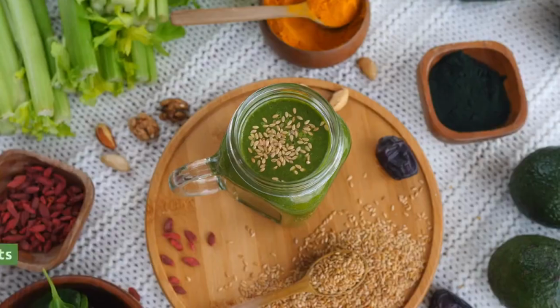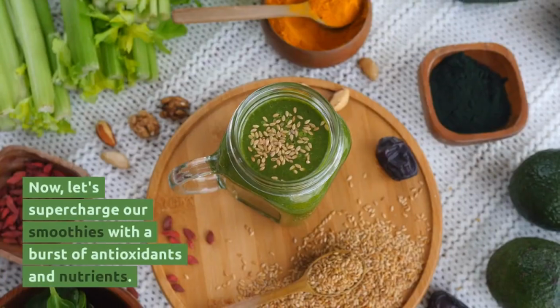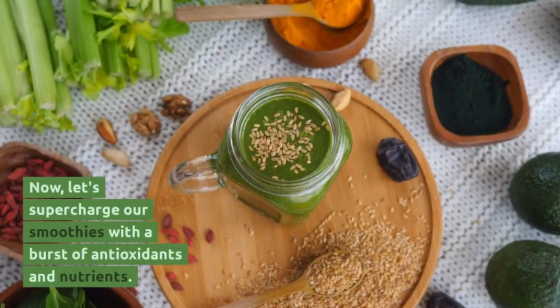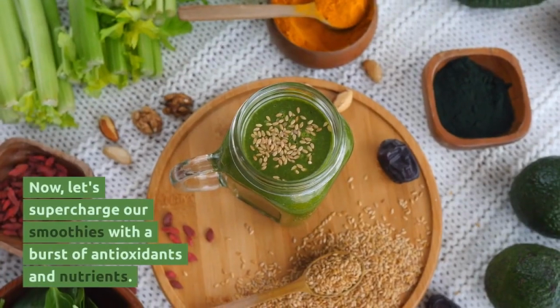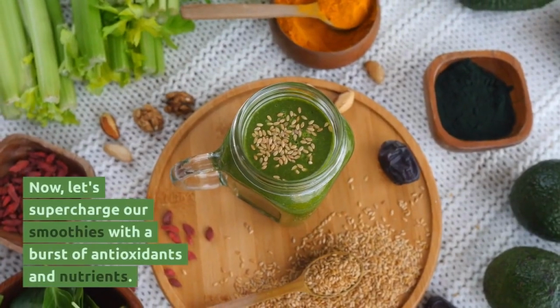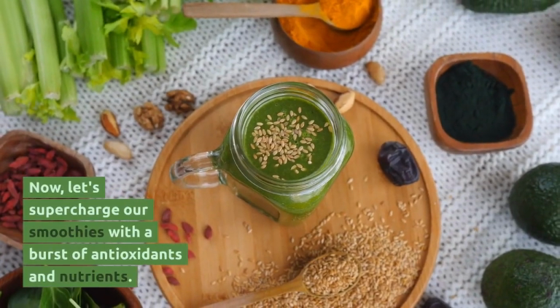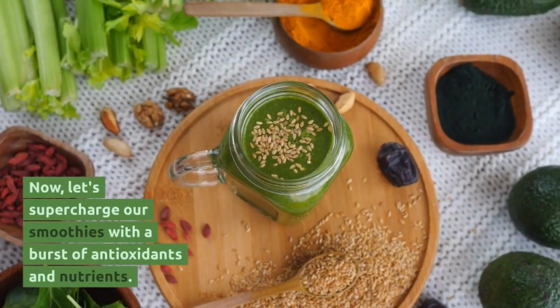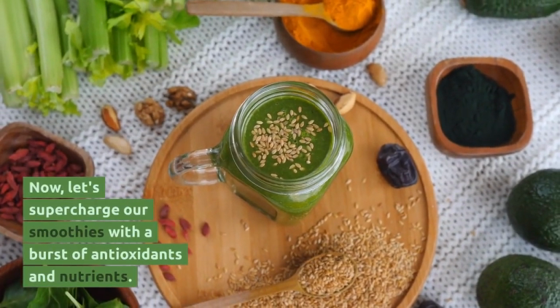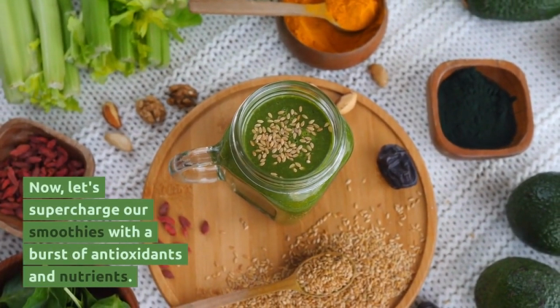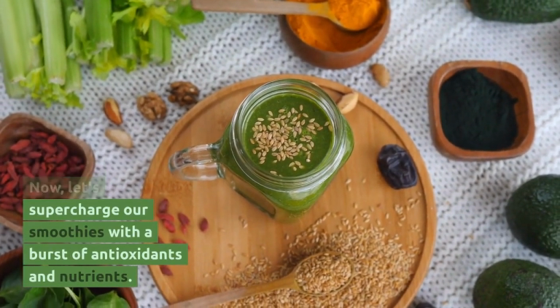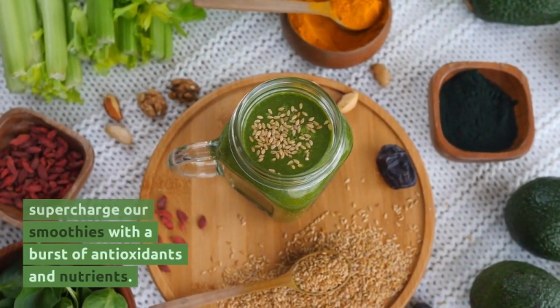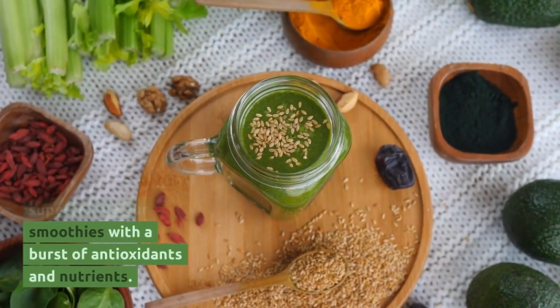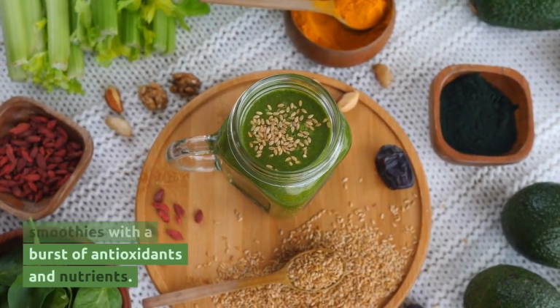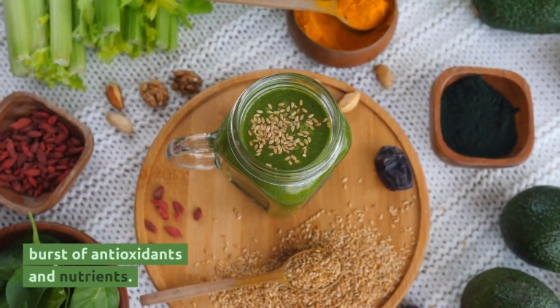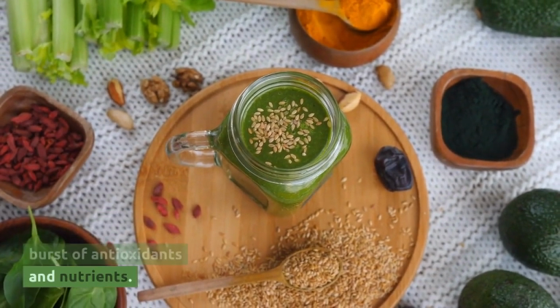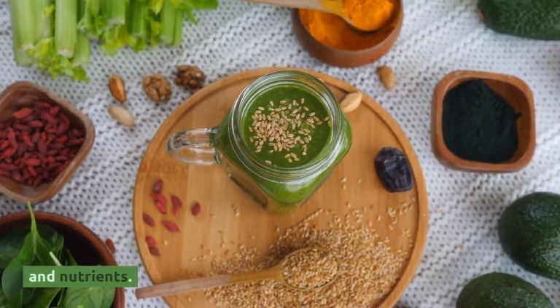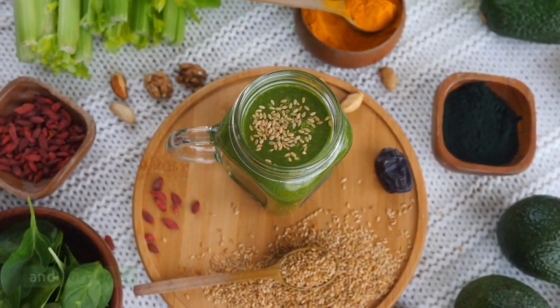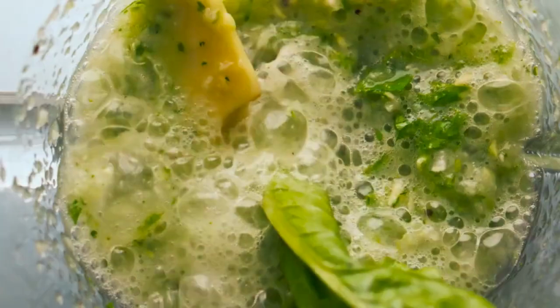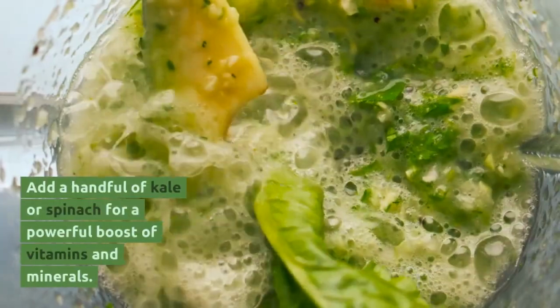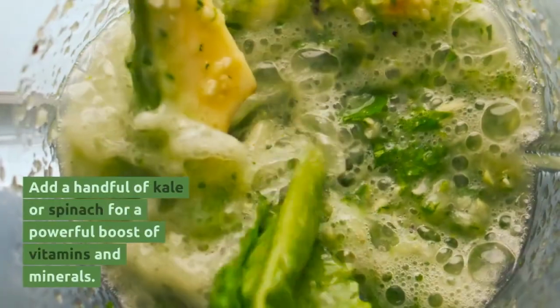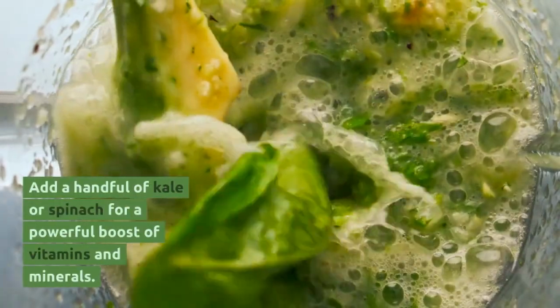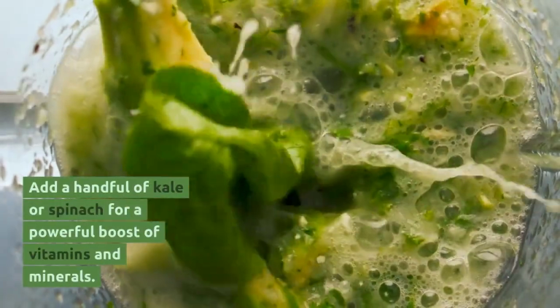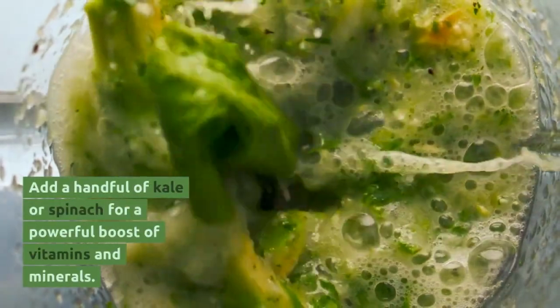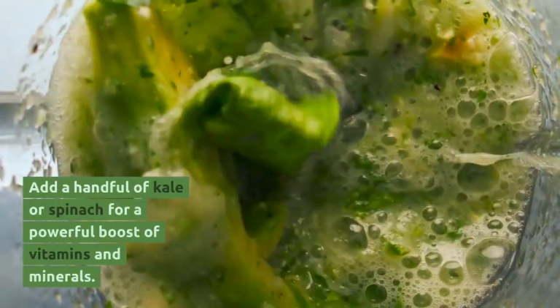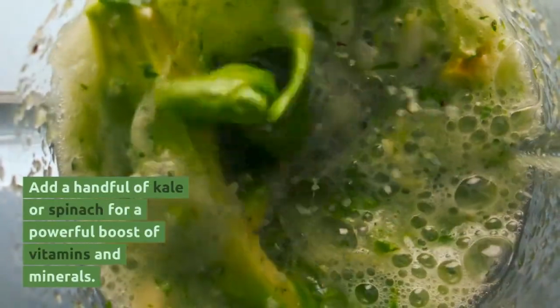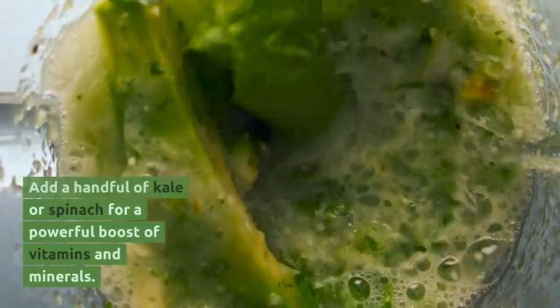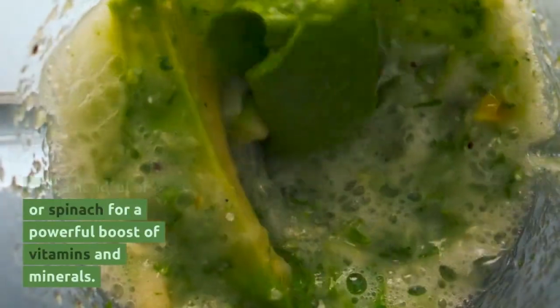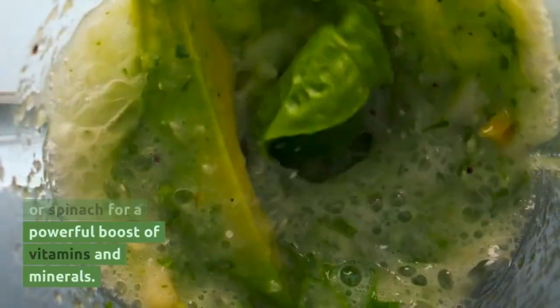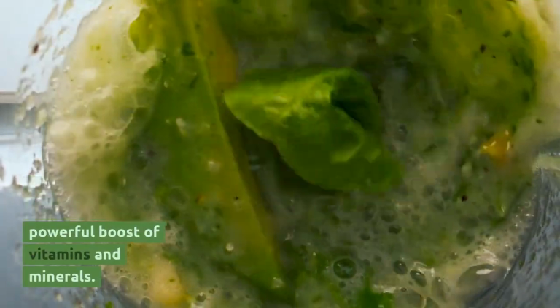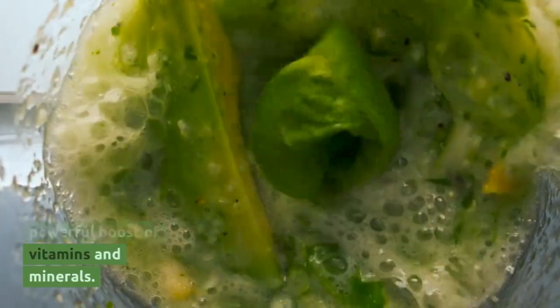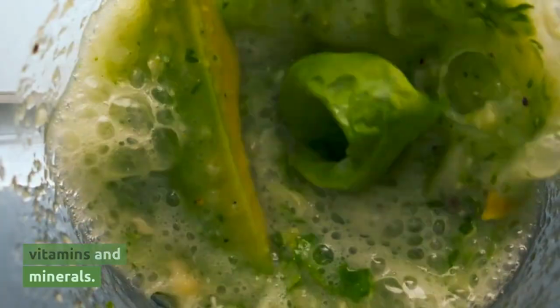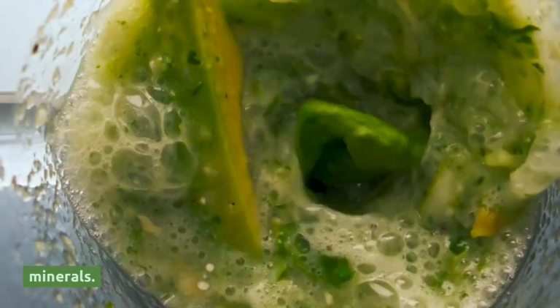Now, let's supercharge our smoothies with a burst of antioxidants and nutrients. Add a handful of kale or spinach for a powerful boost of vitamins and minerals.